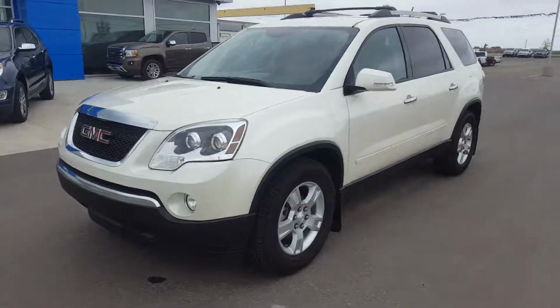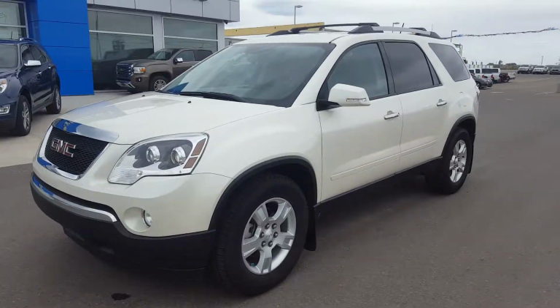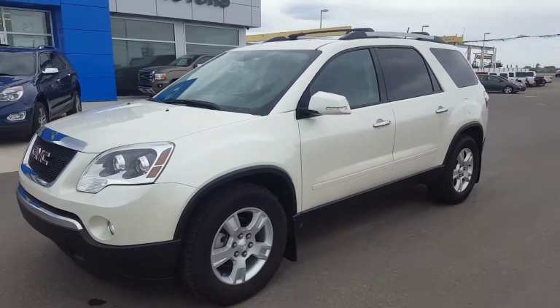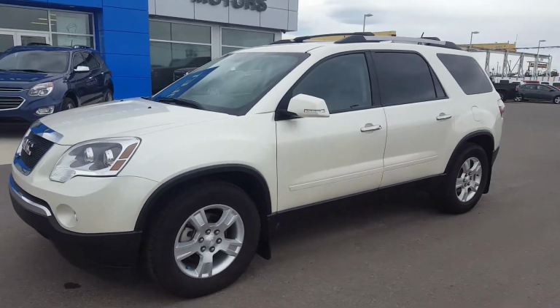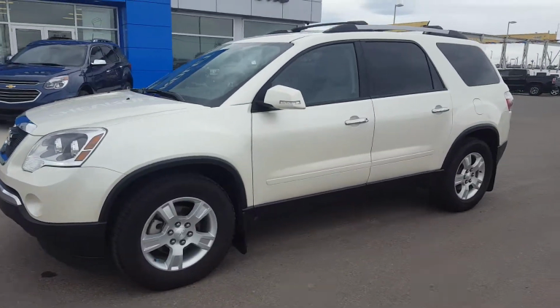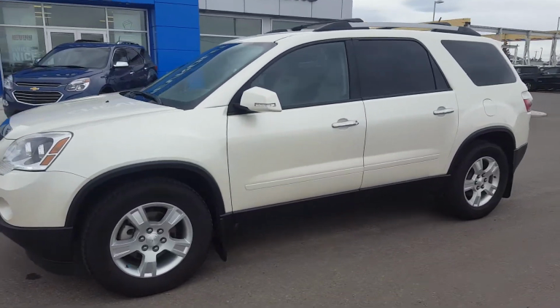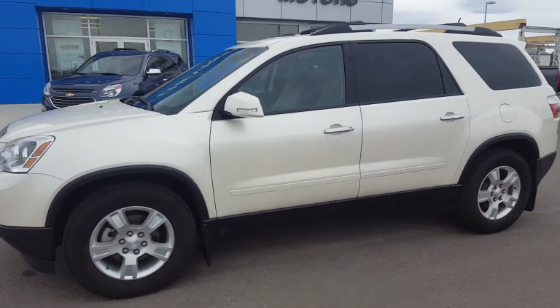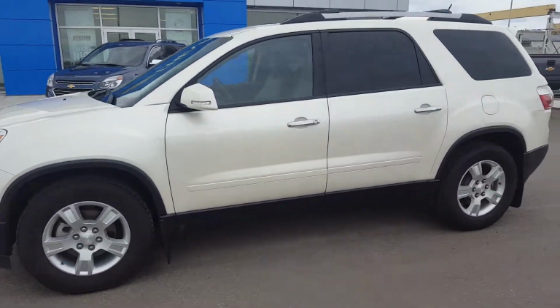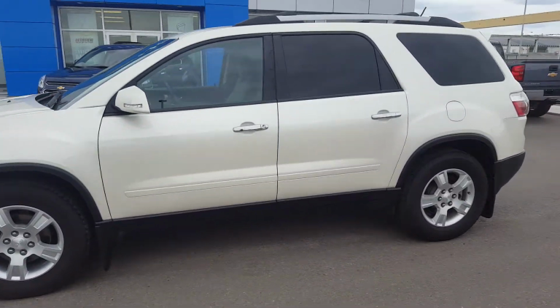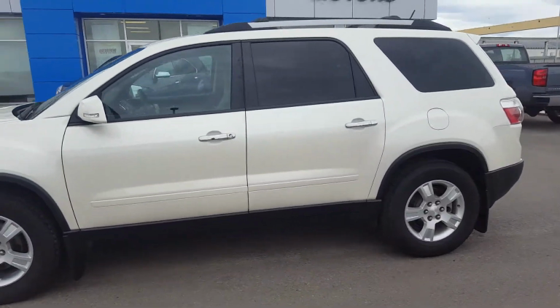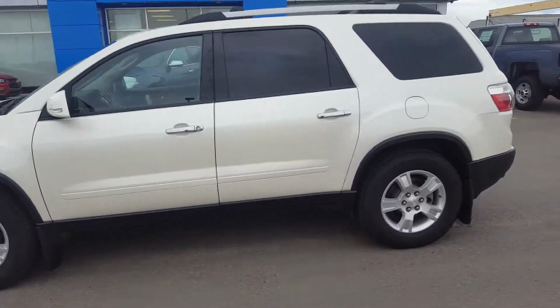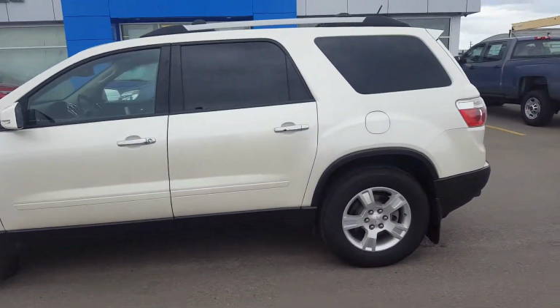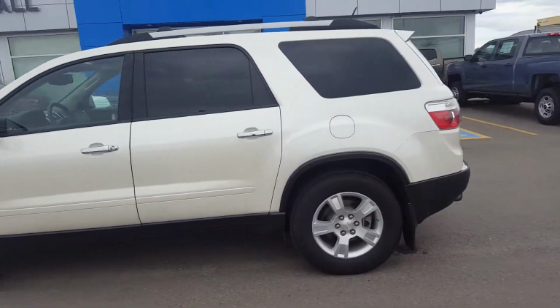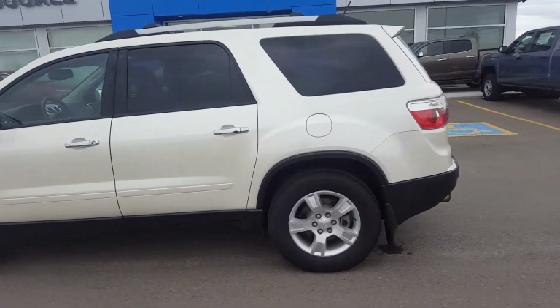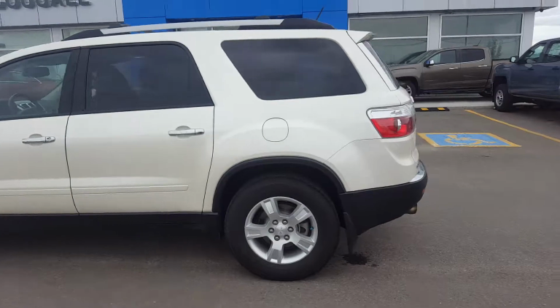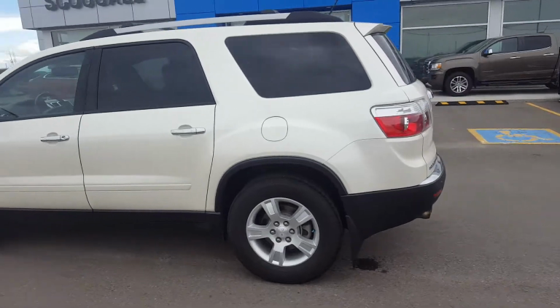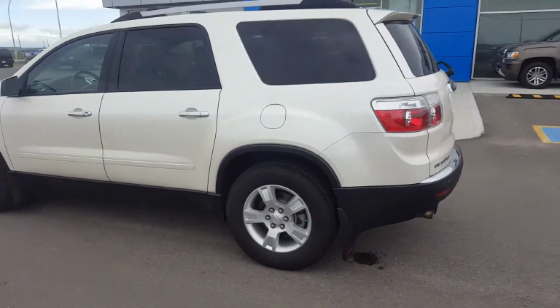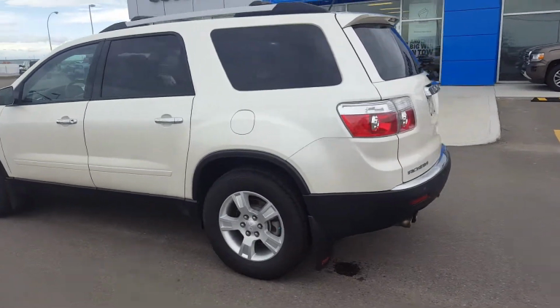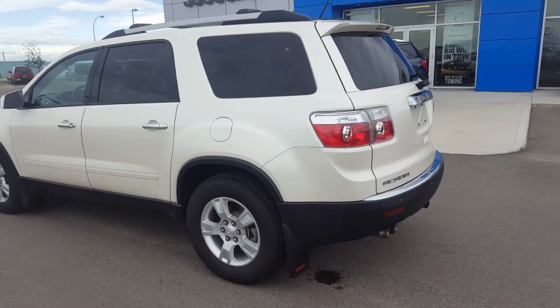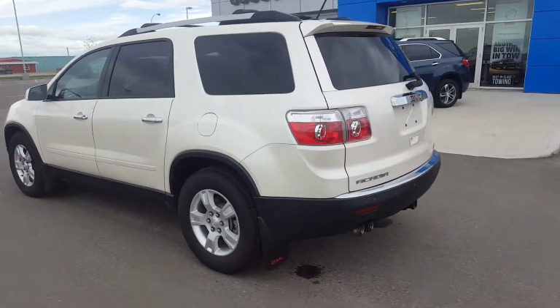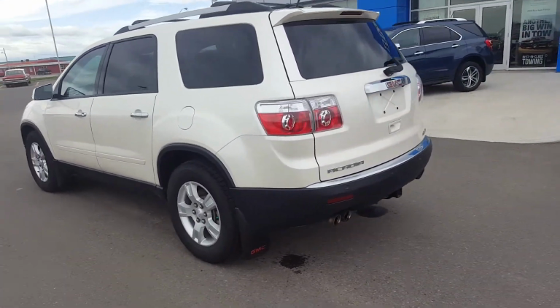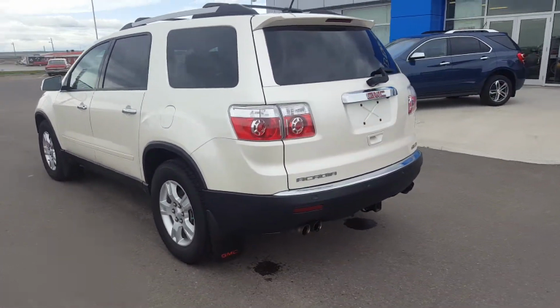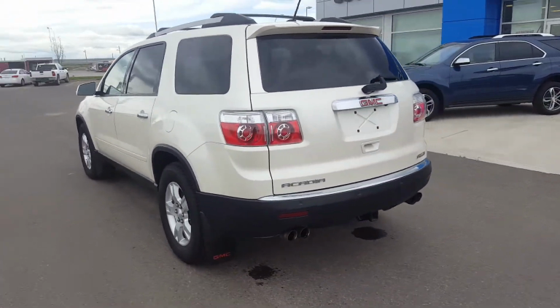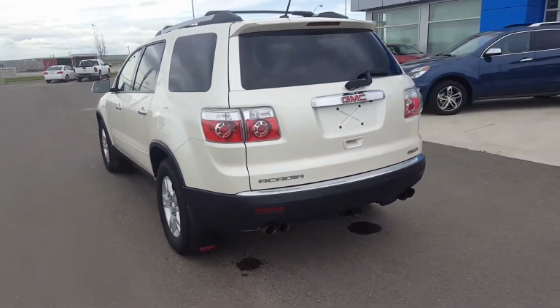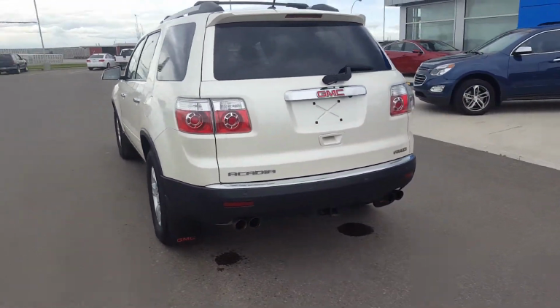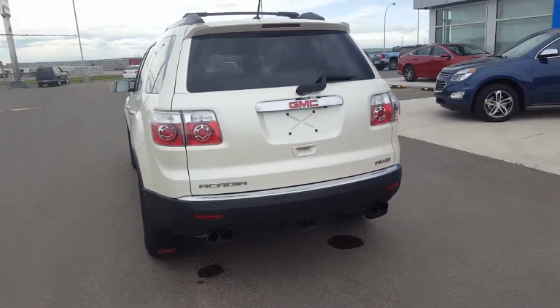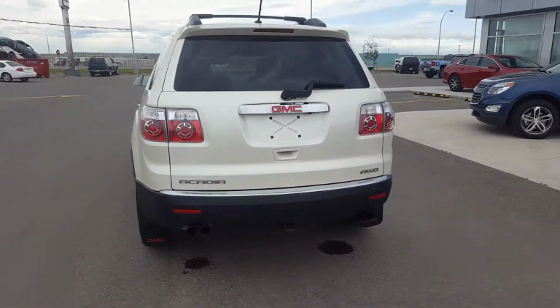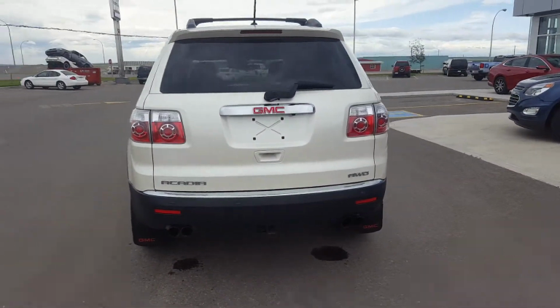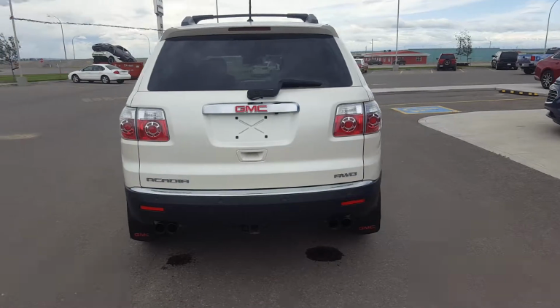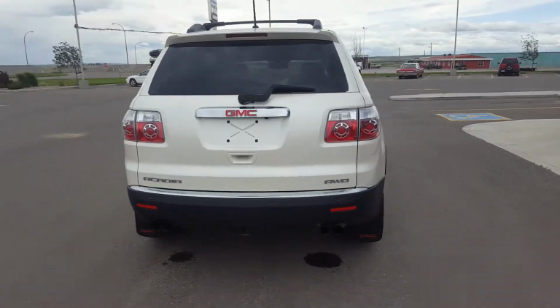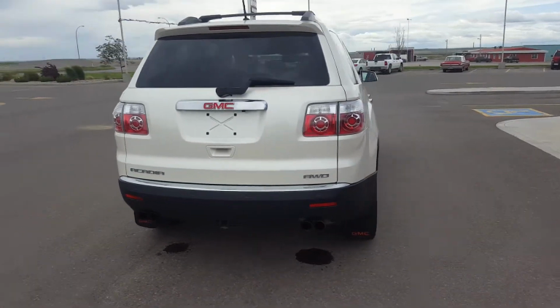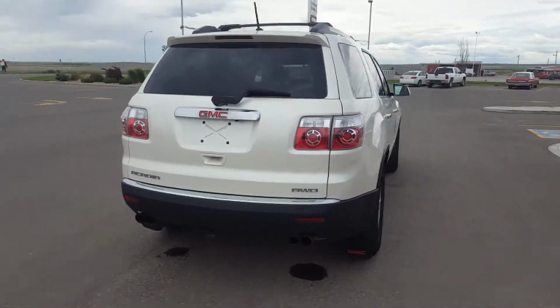Good day from Skoola Motors in Fort McLeod. Stock number 107297. We're looking at a 2011 GMC Acadia SLE. This is an all-wheel drive SUV, pearl white in color.